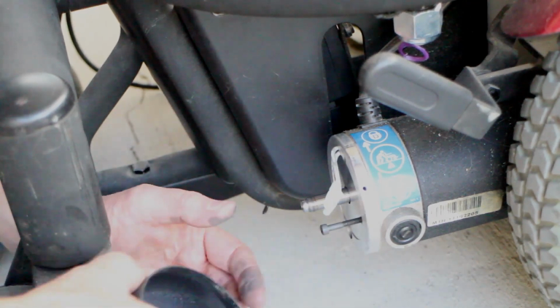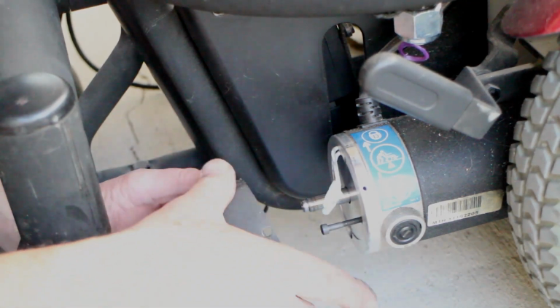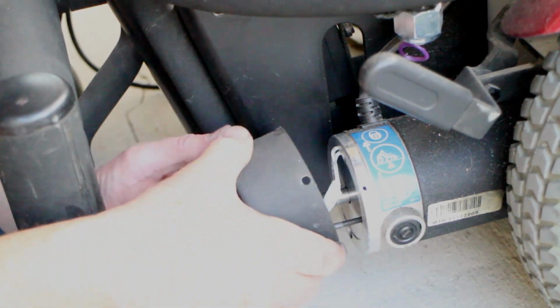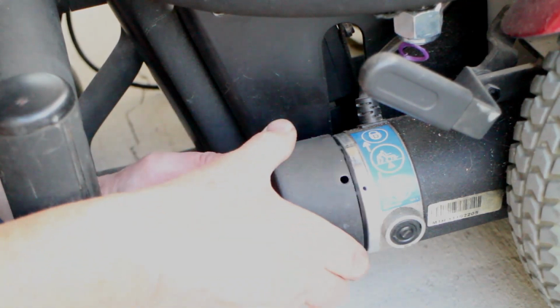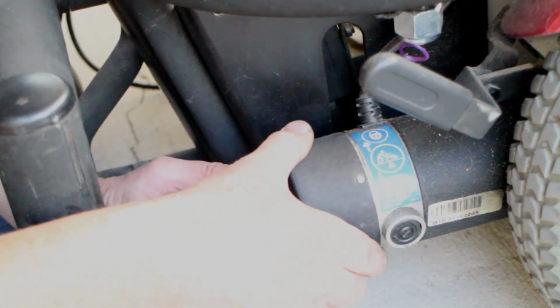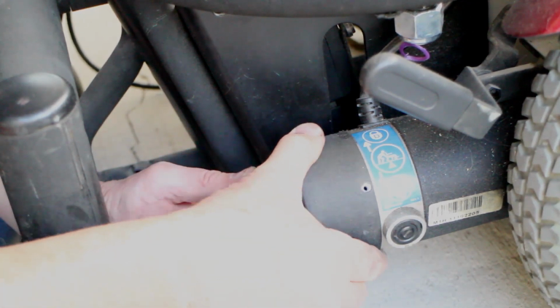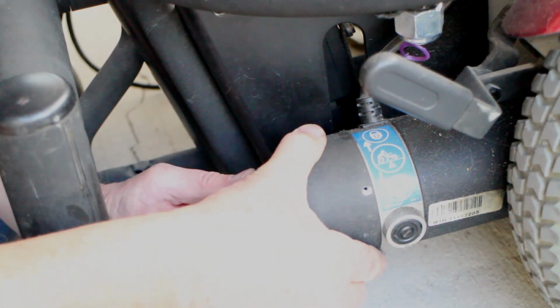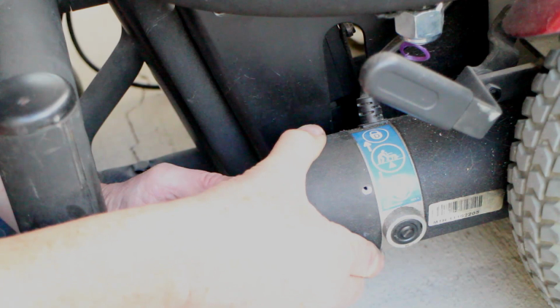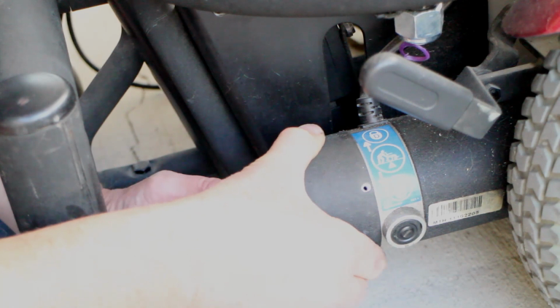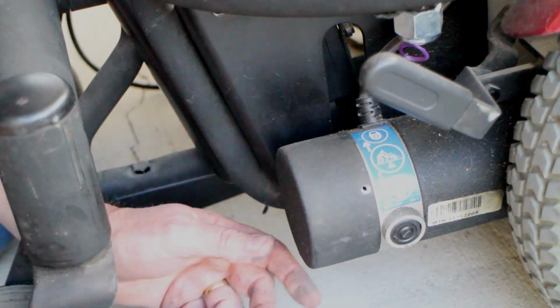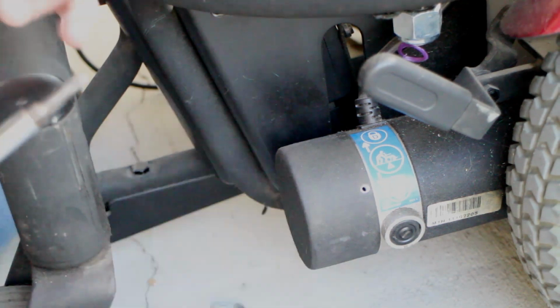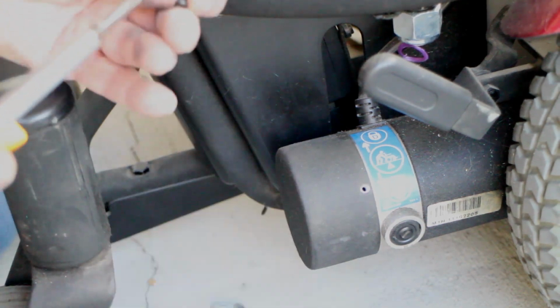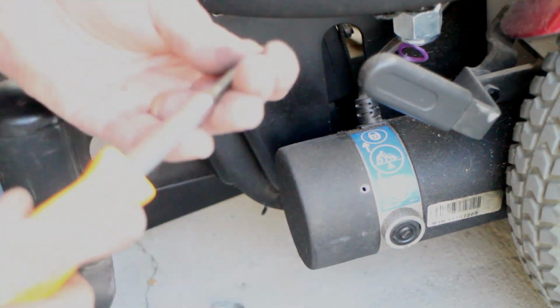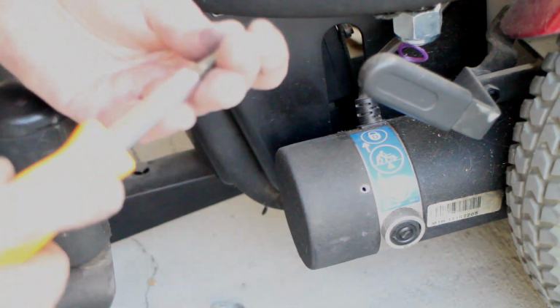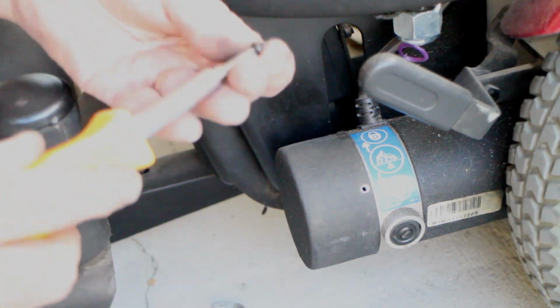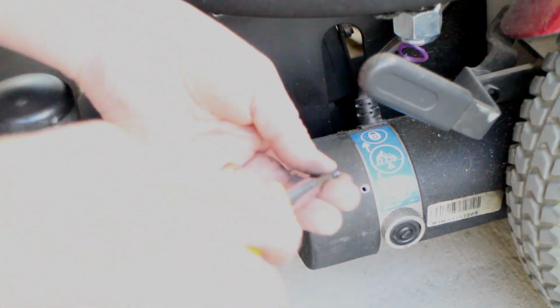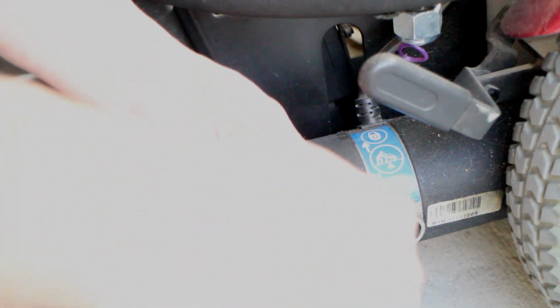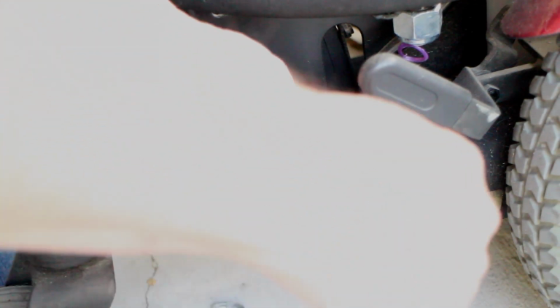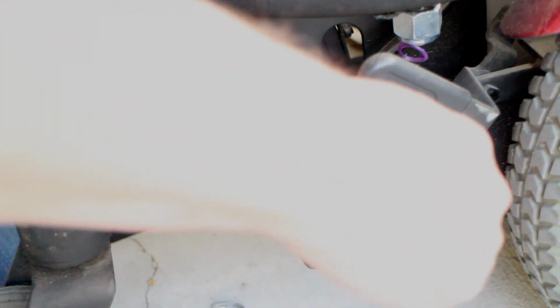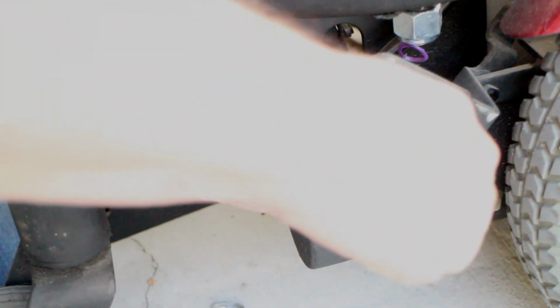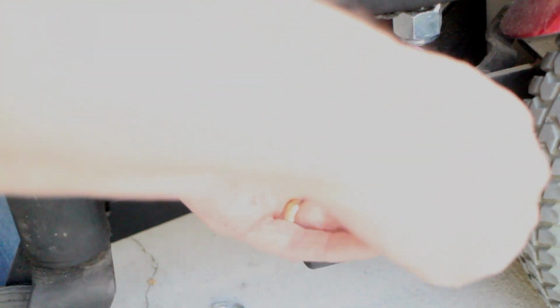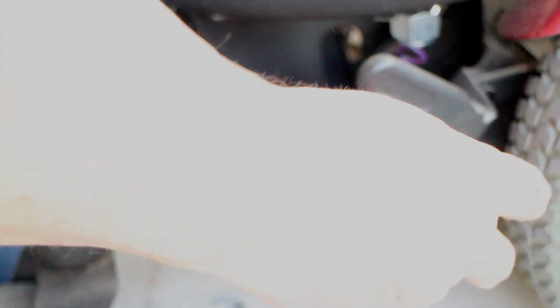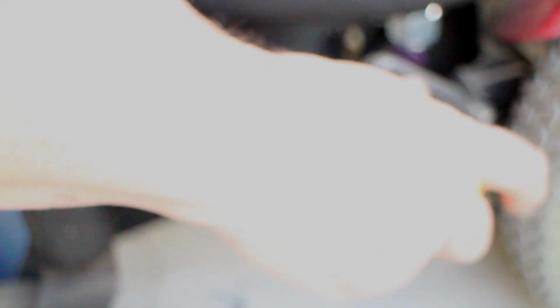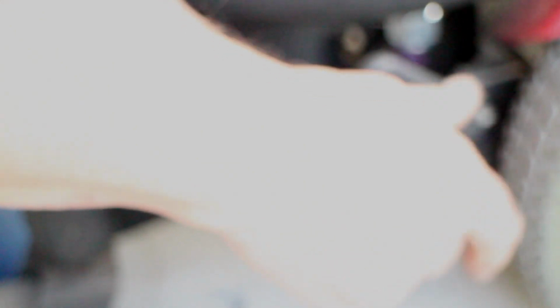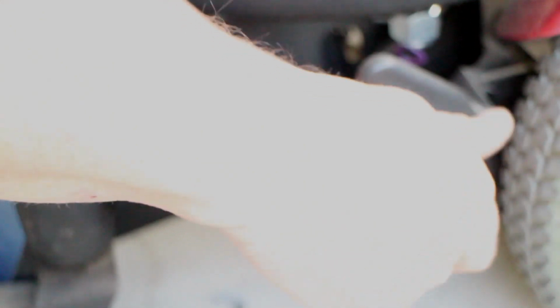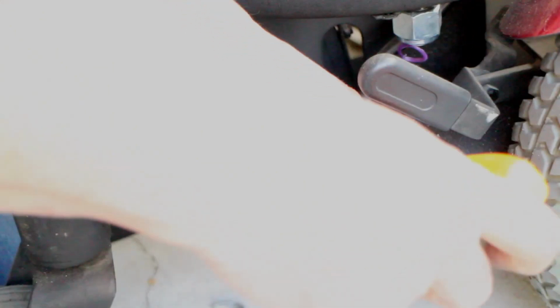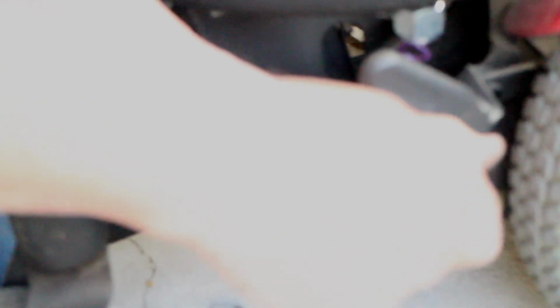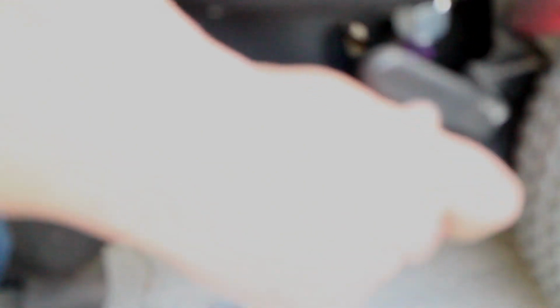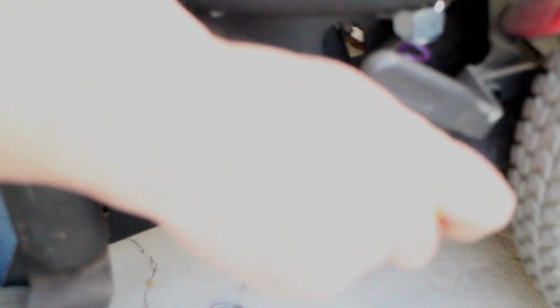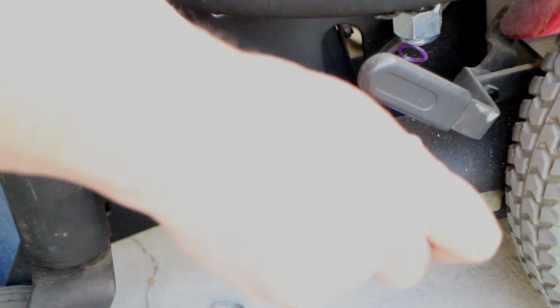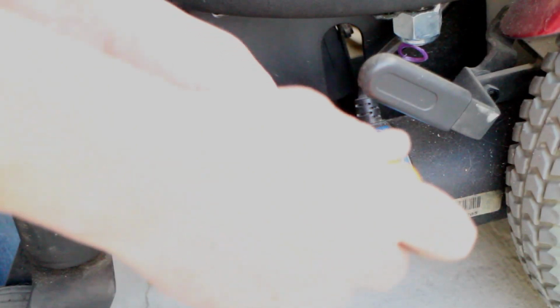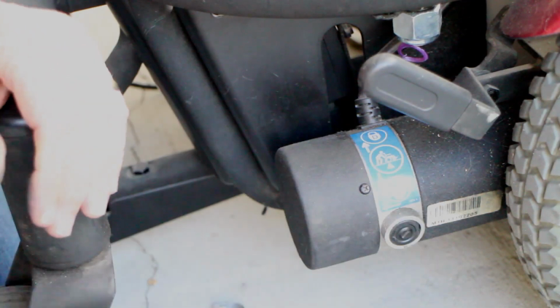Then it simply was a matter of replacing the cap and reinstalling the two cover plate screws. All in all, the job was done in less than five and a half minutes for each side. Now on to the next step of the process.